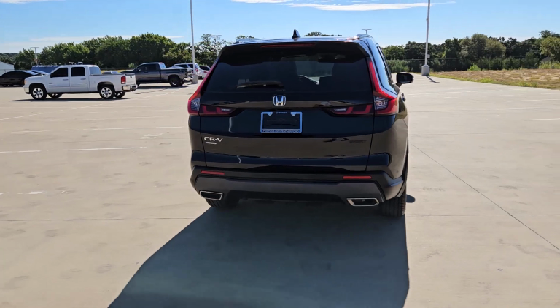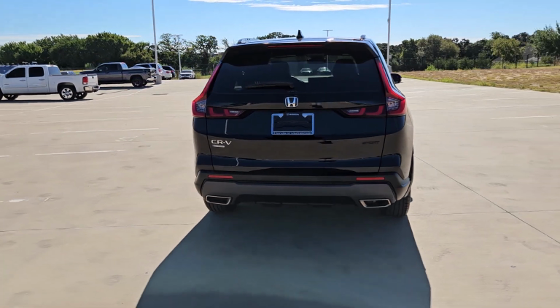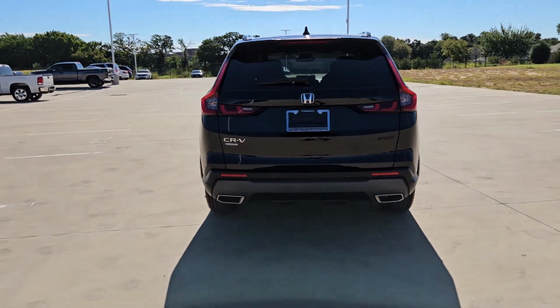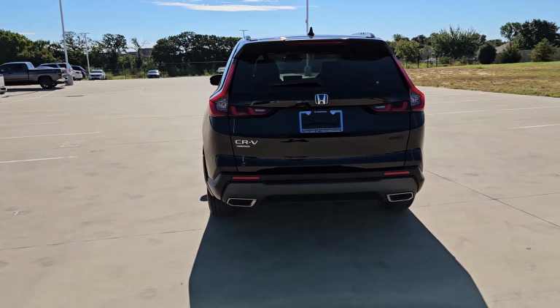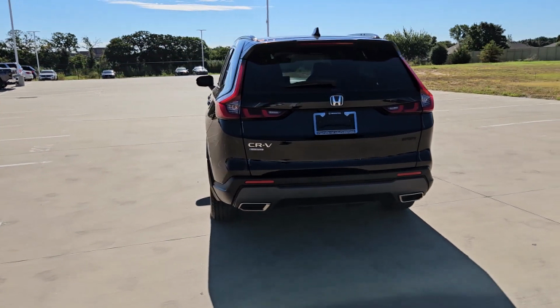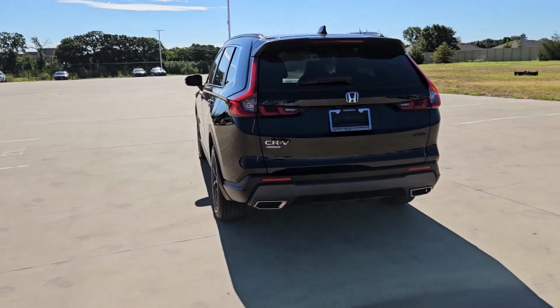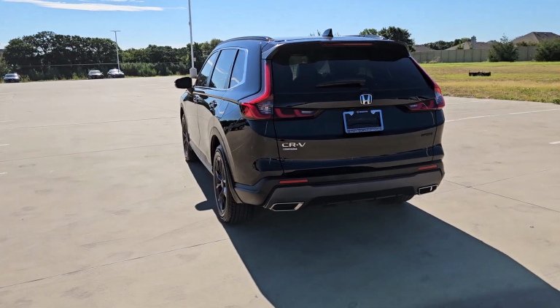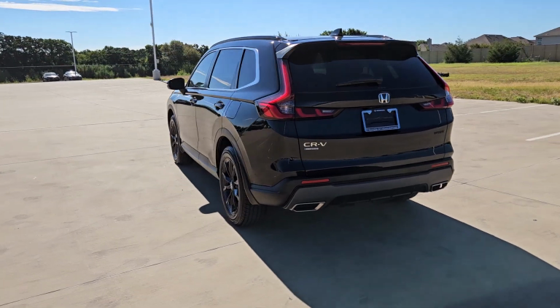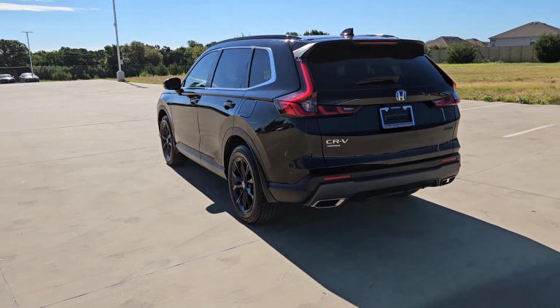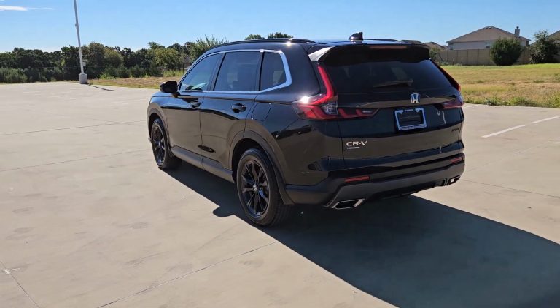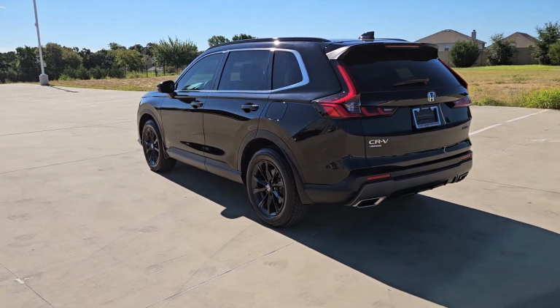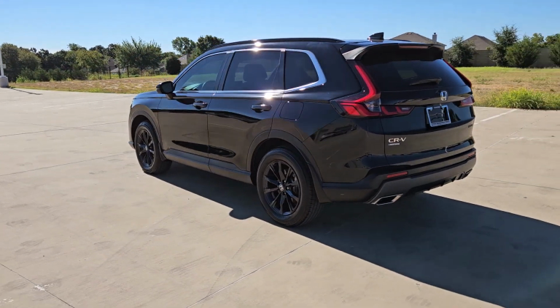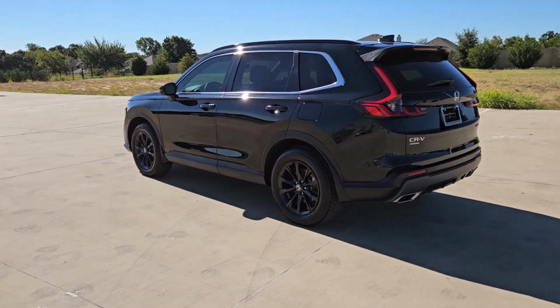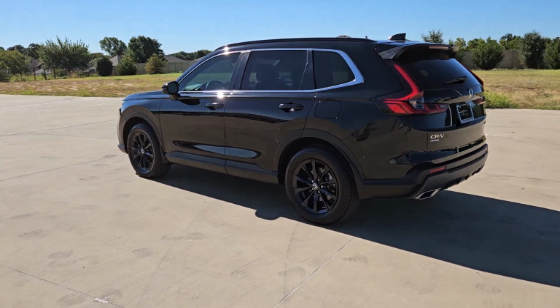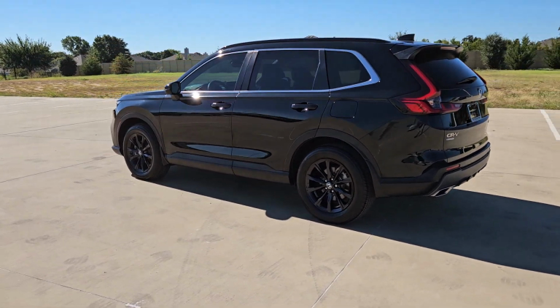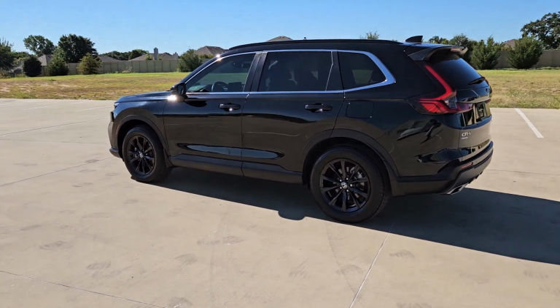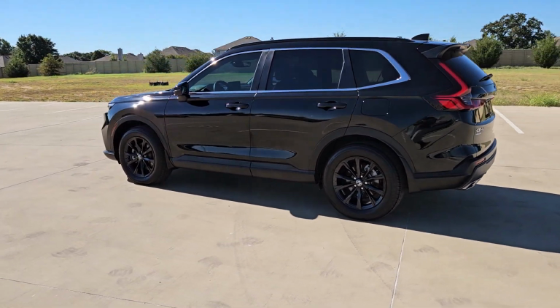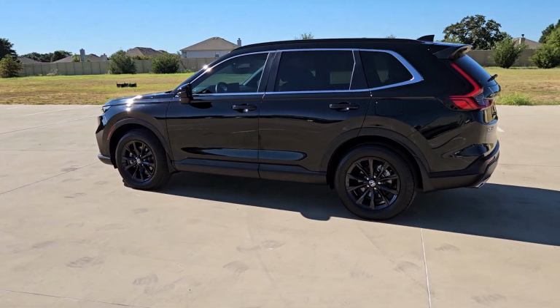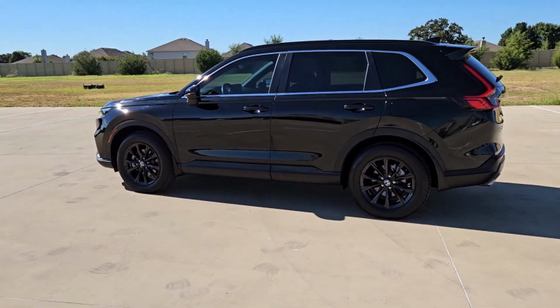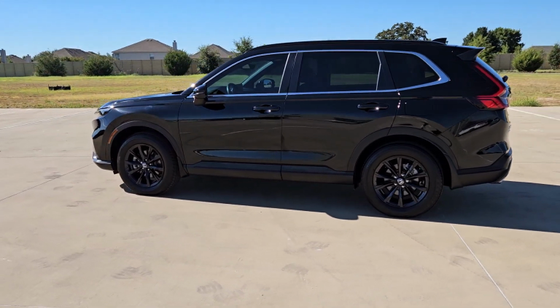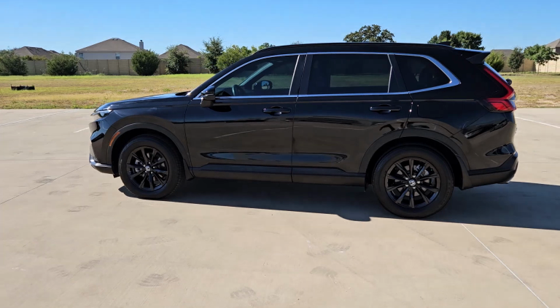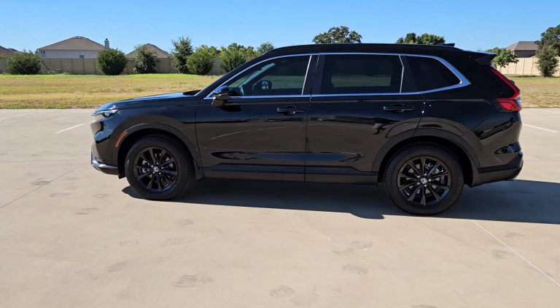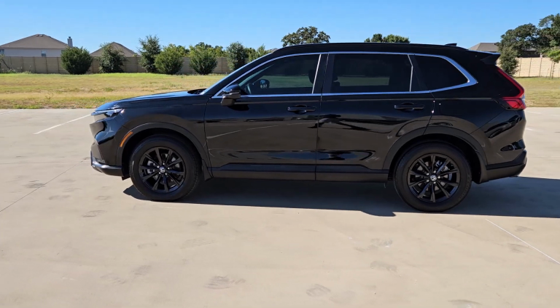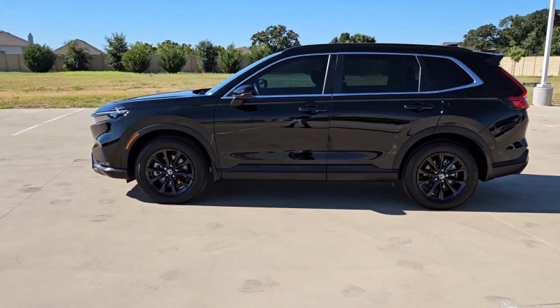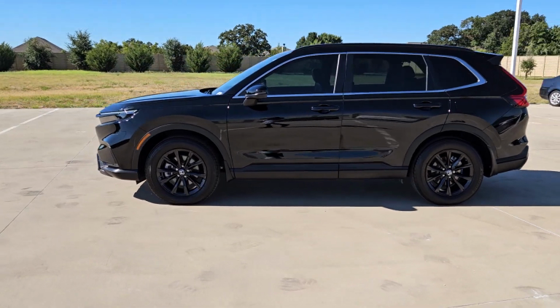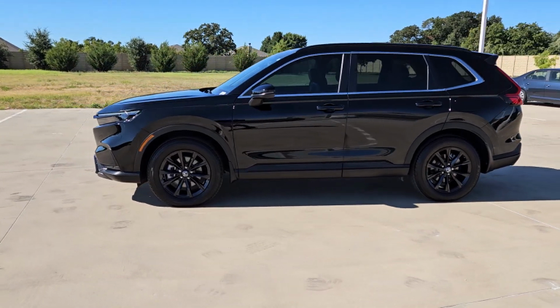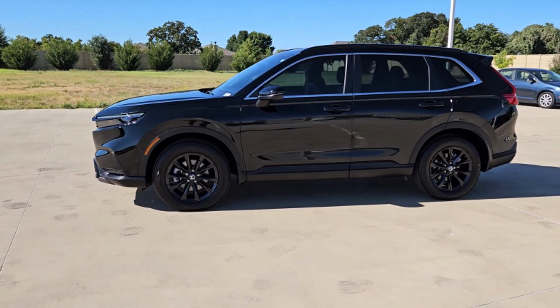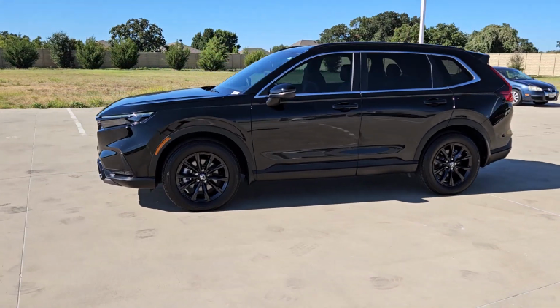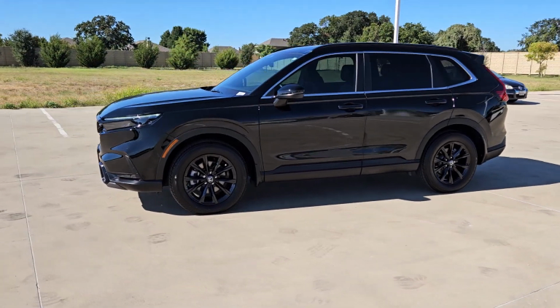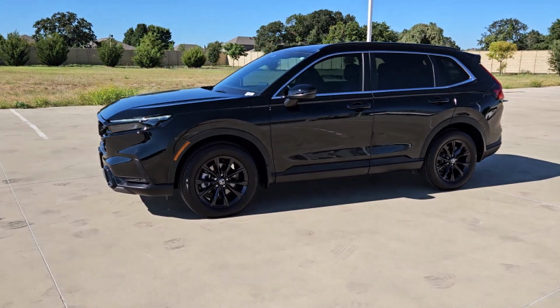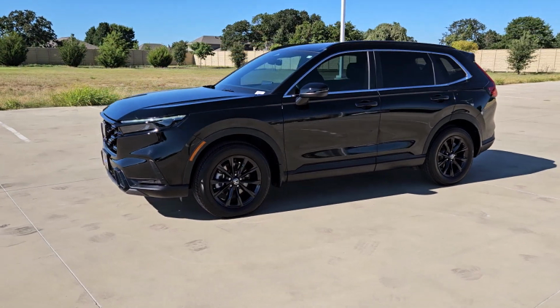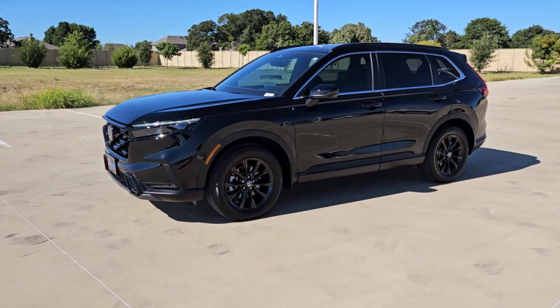Modern style, forward-thinking innovation, spacious comfort, and an impressive array of safety and infotainment tech make this crossover ideal for today's active lifestyle. The following are some of this vehicle's highlighted options.